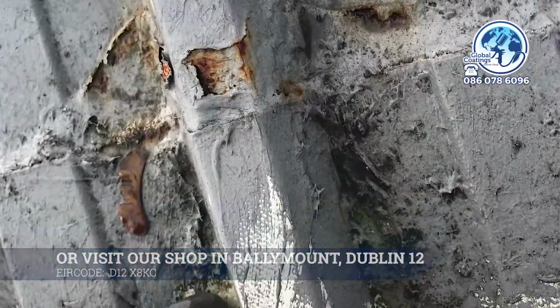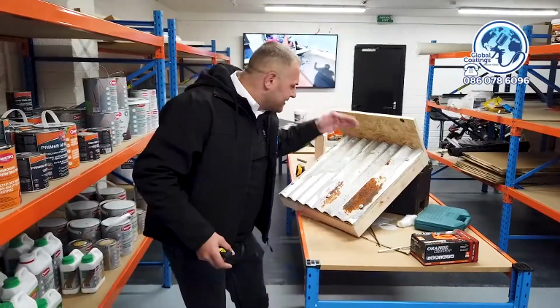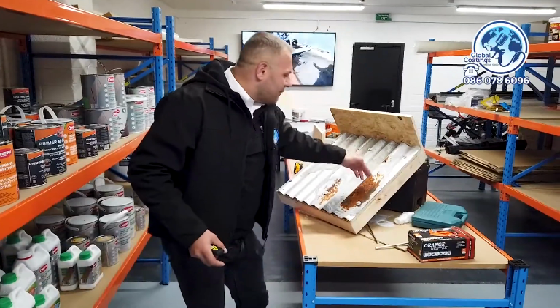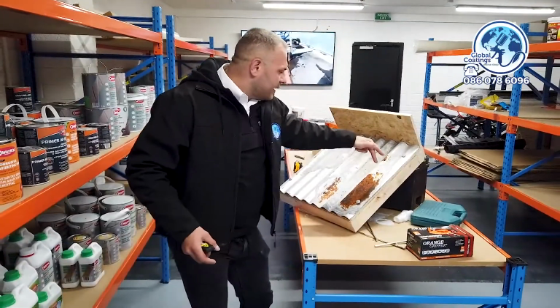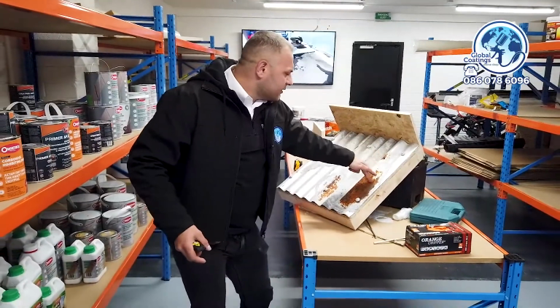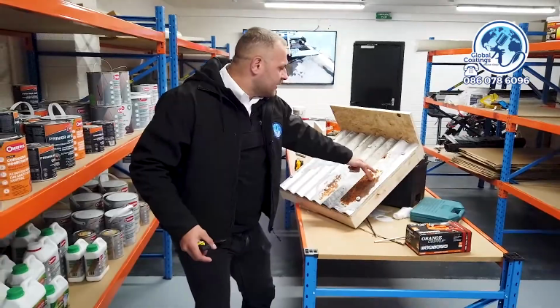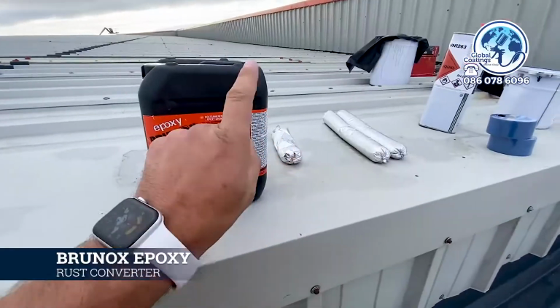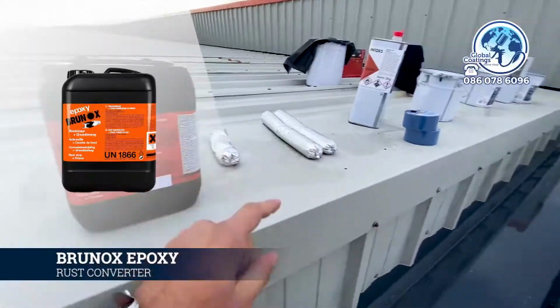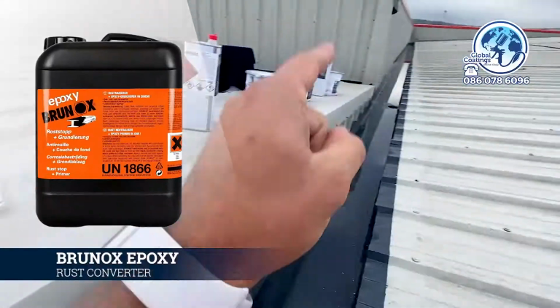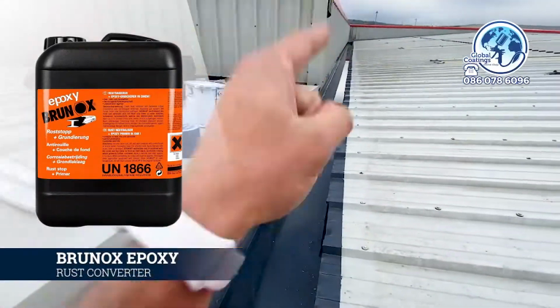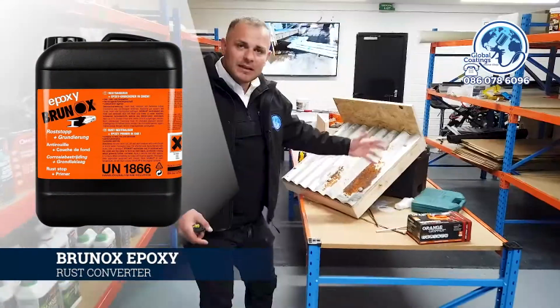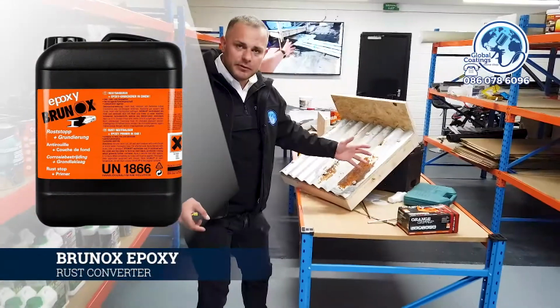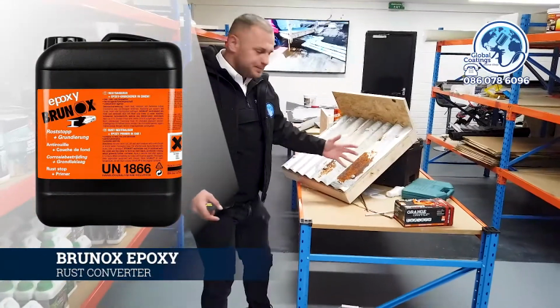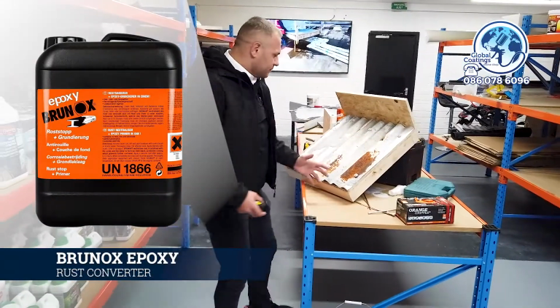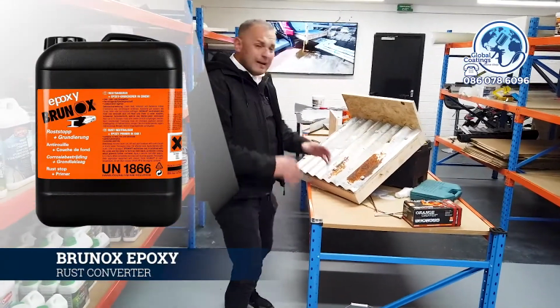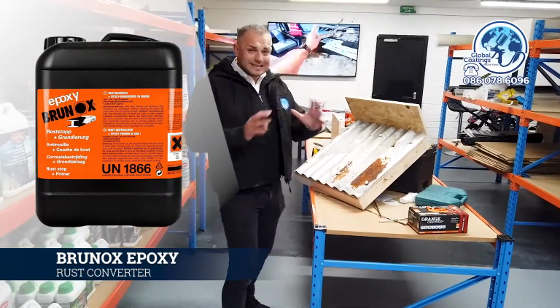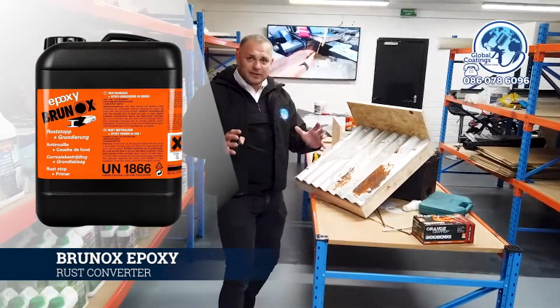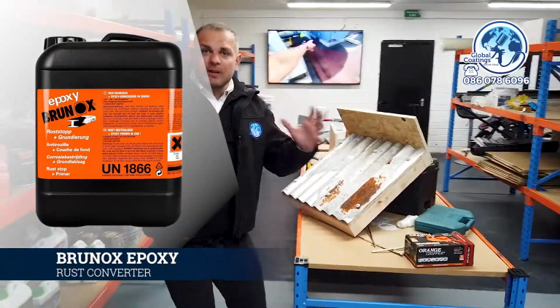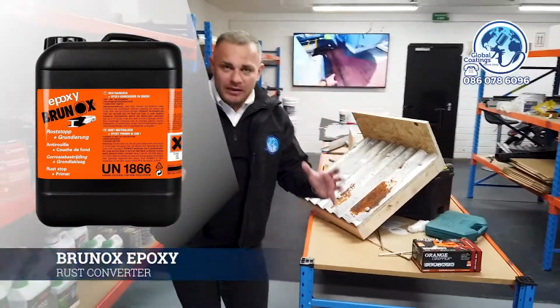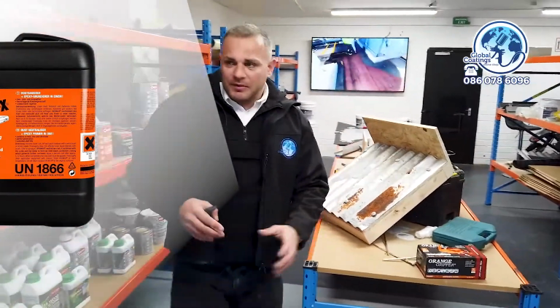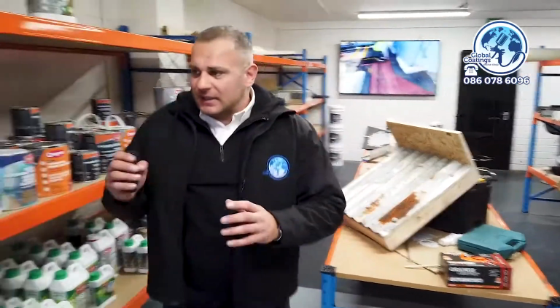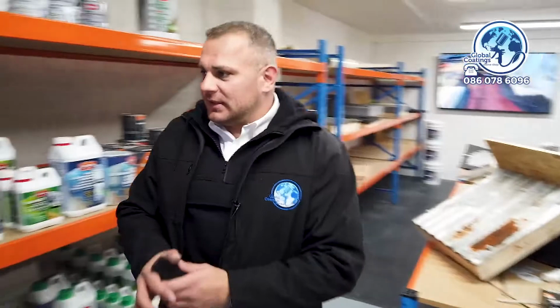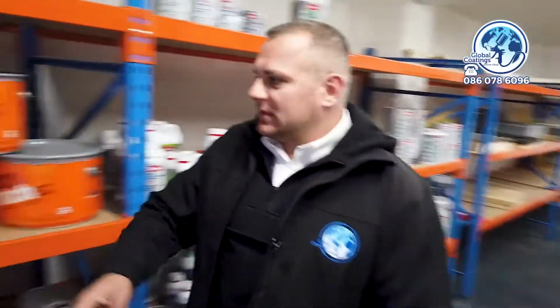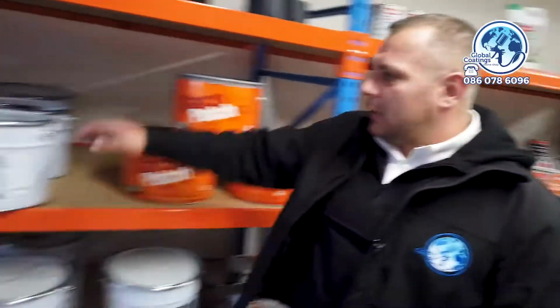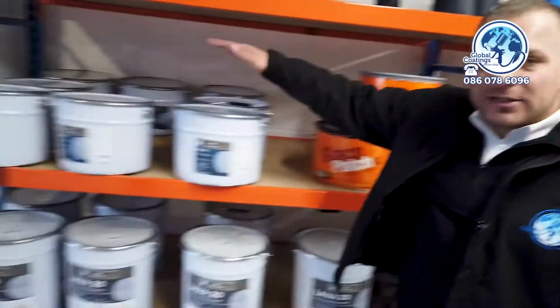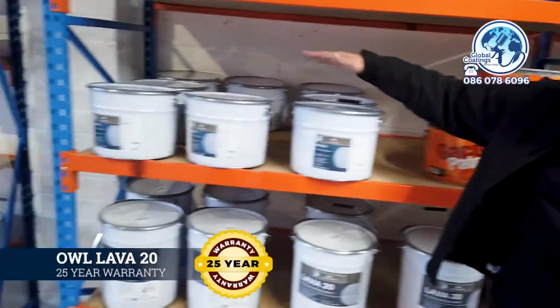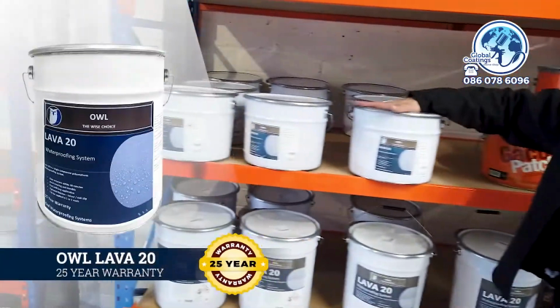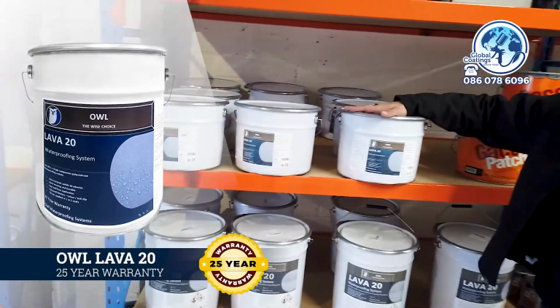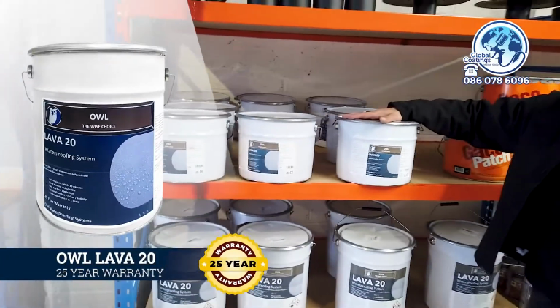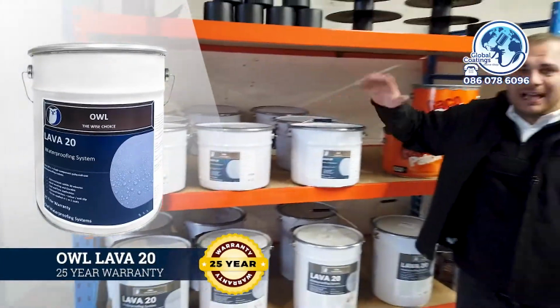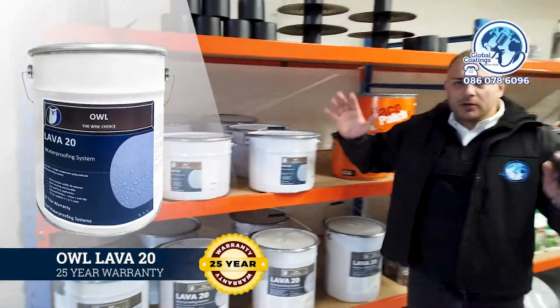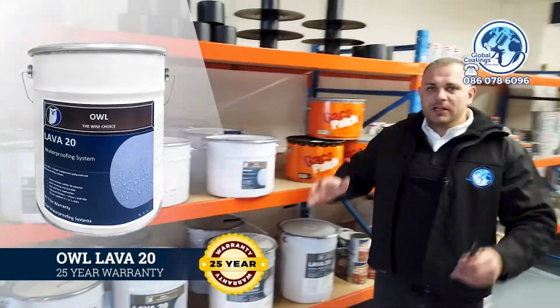So you basically apply a rust converter onto the rusty bit of the metal roof. When that sets, what we would apply on top of that is this system here, which is called the Lava 20. It's an absolute winner.